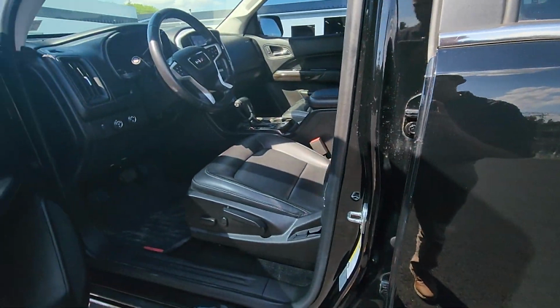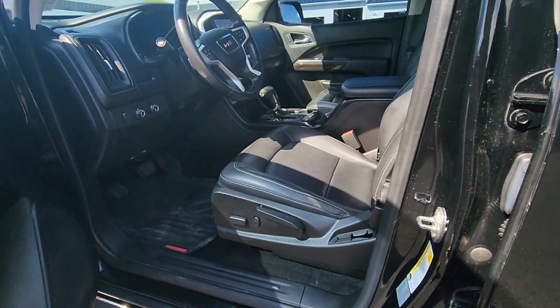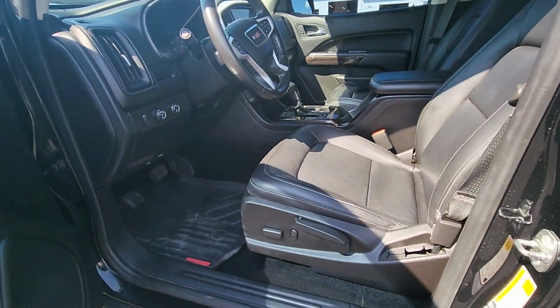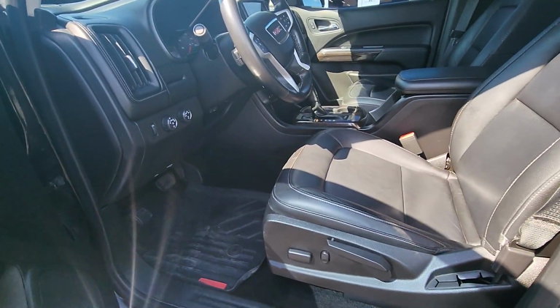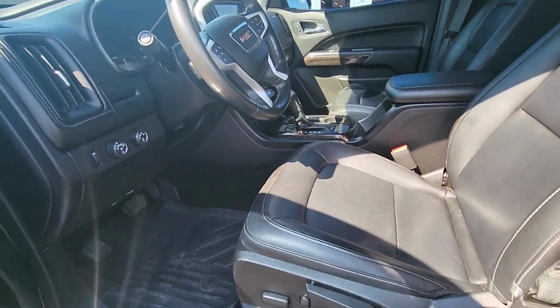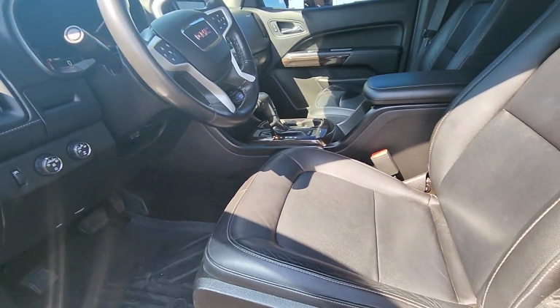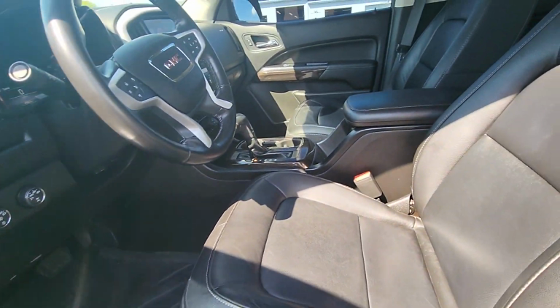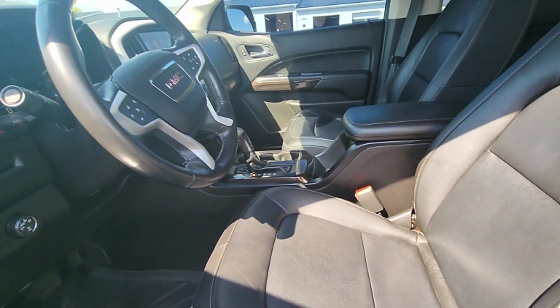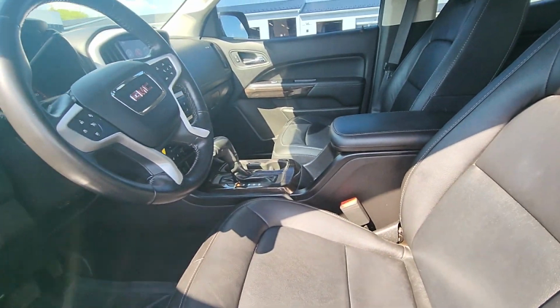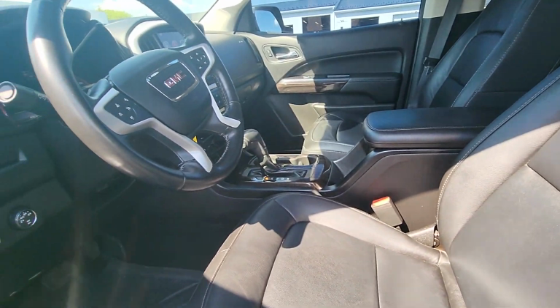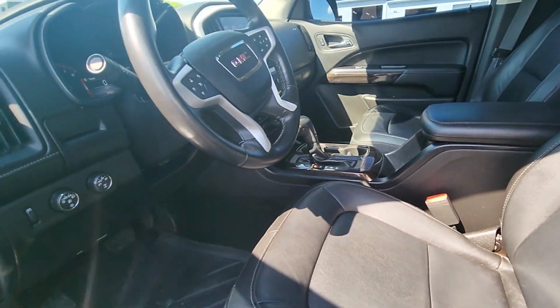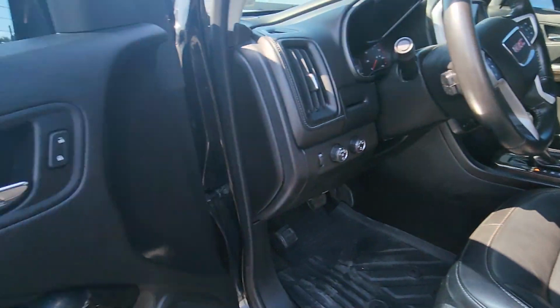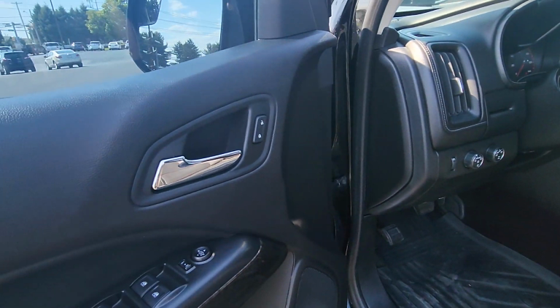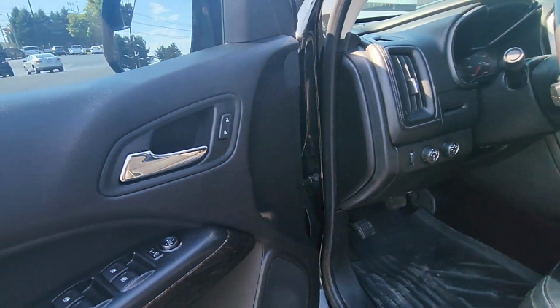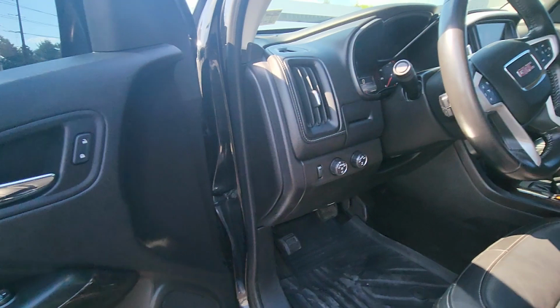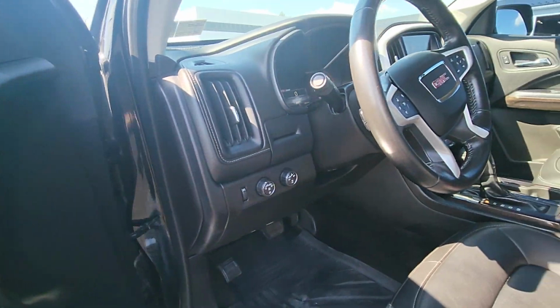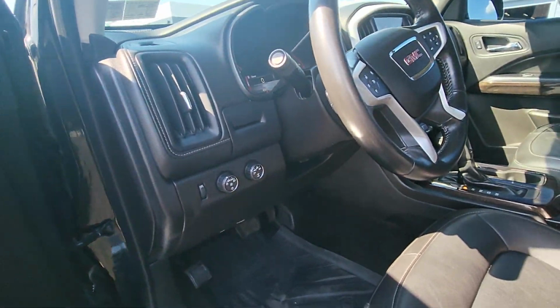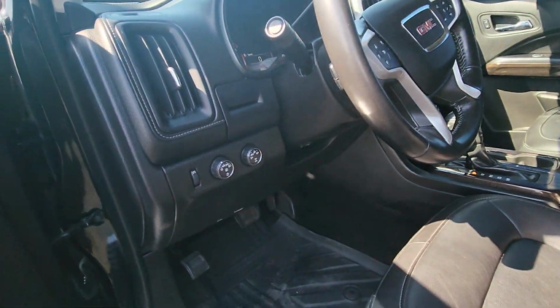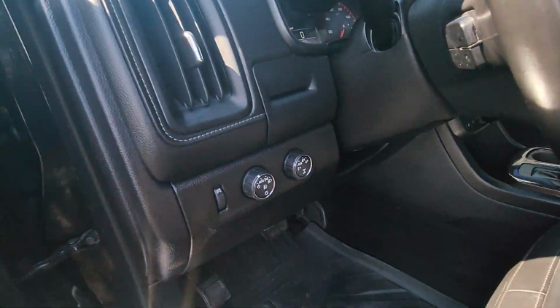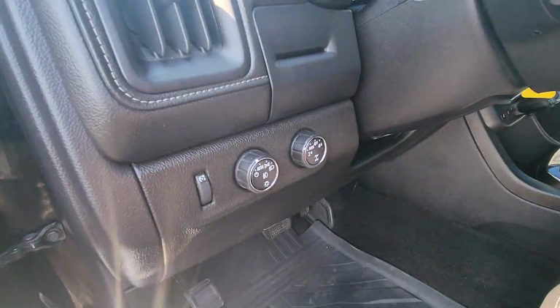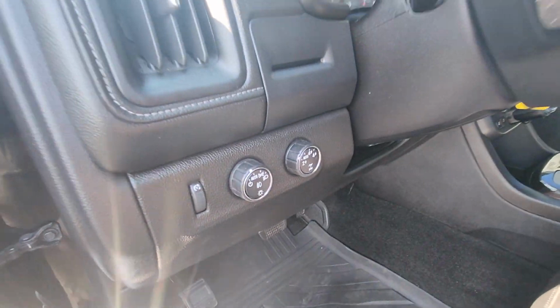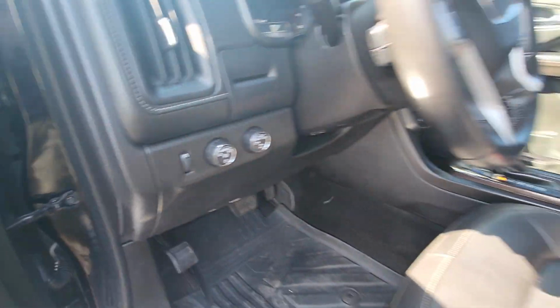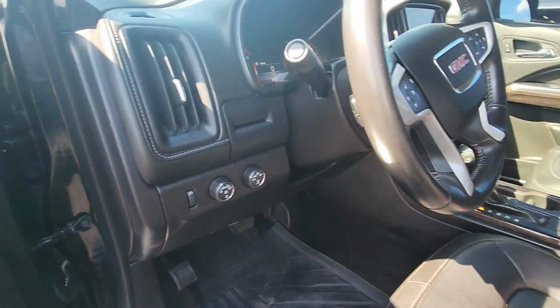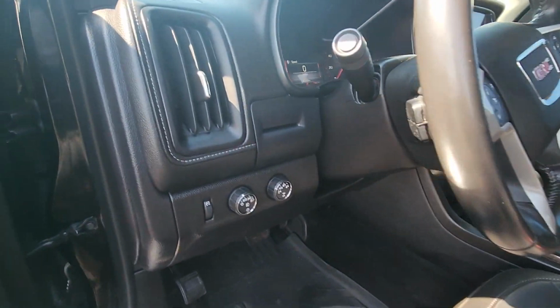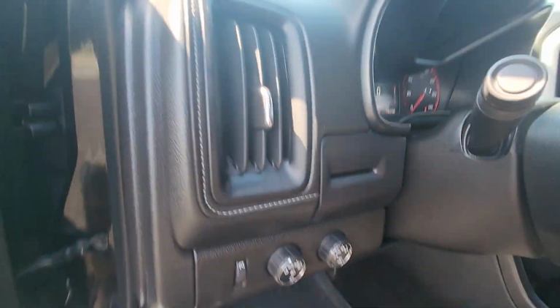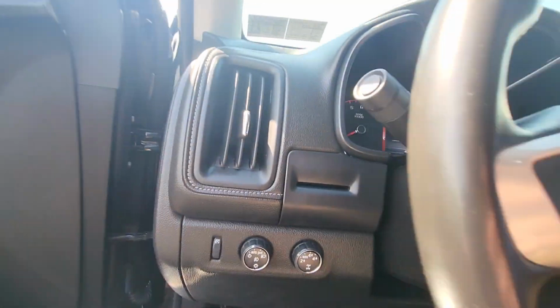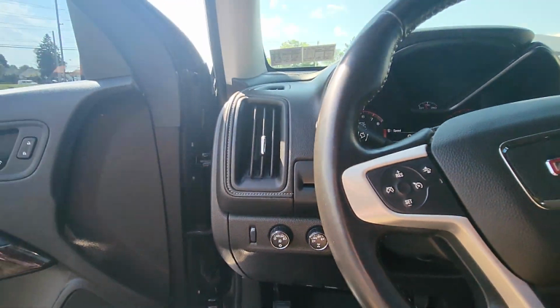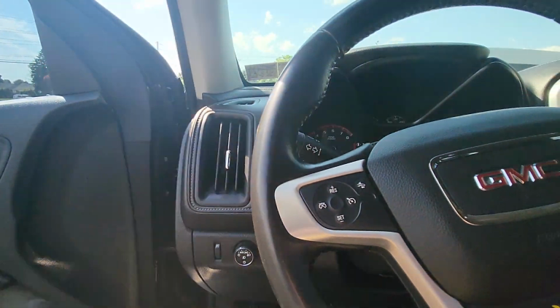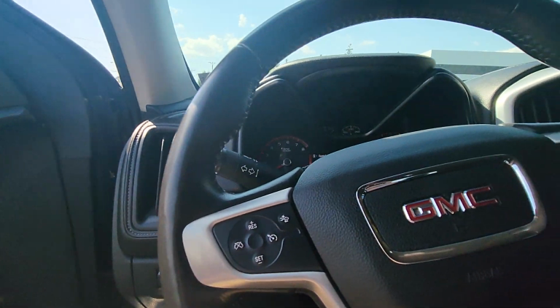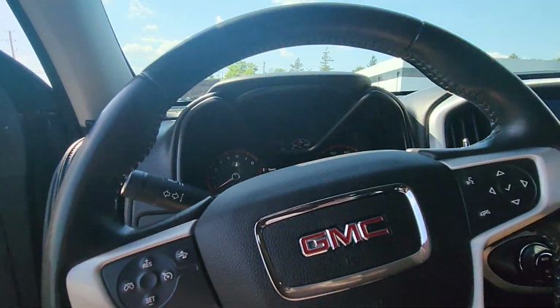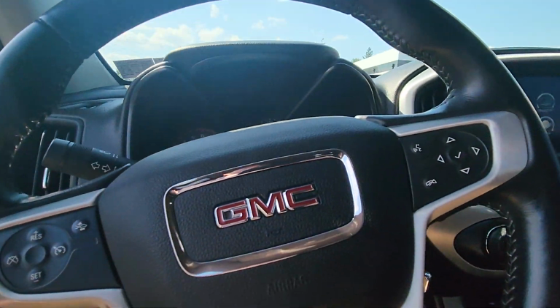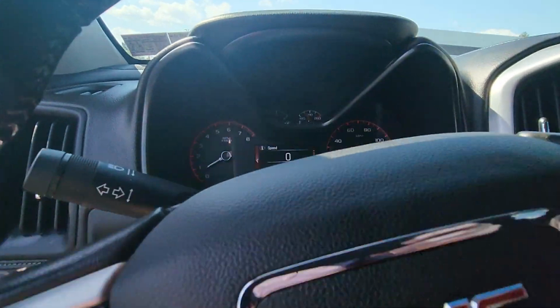It does have a power adjusting driver's seat. The front seats are leather. Power adjusting mirrors, automatic headlights. Here you can see the transfer case. It does have cruise control and Bluetooth hands-free calling.